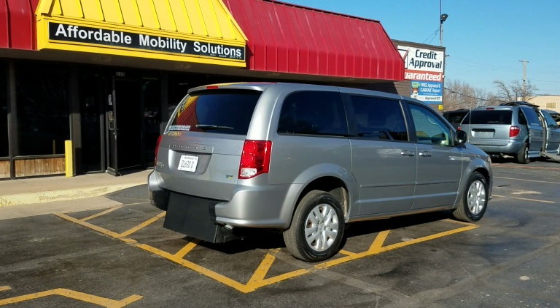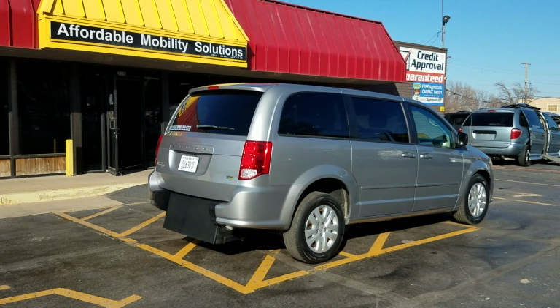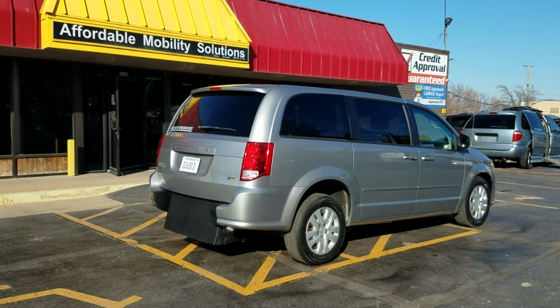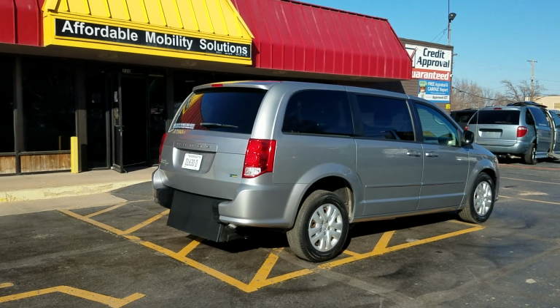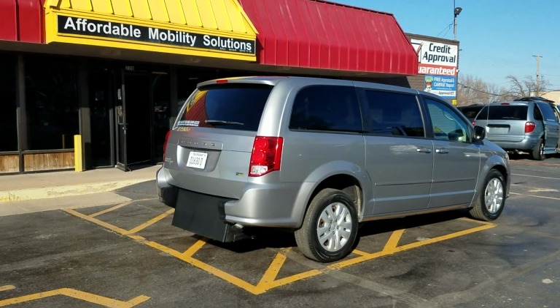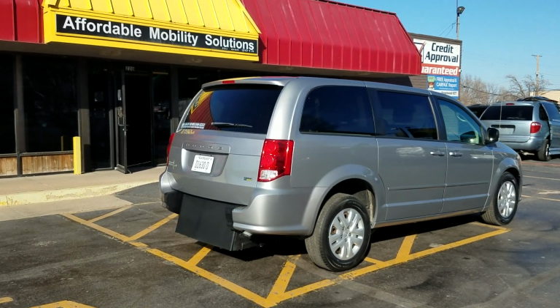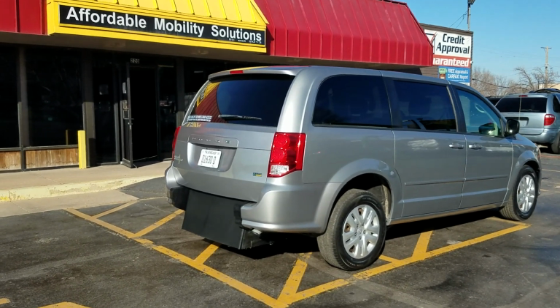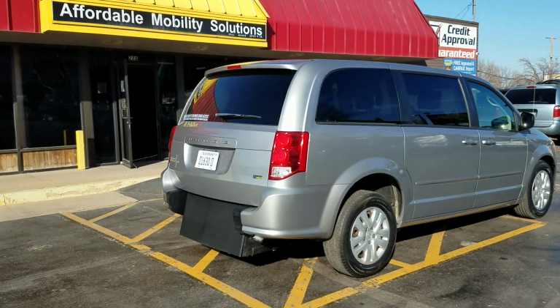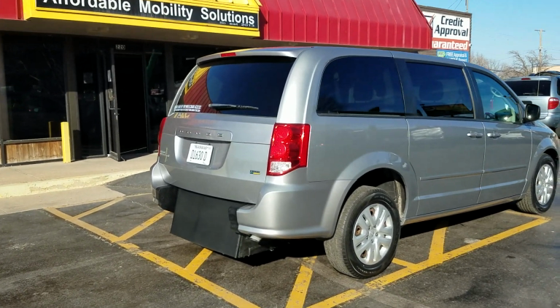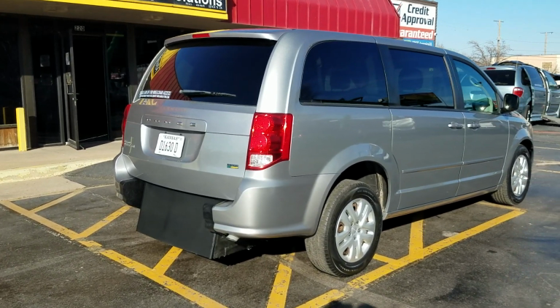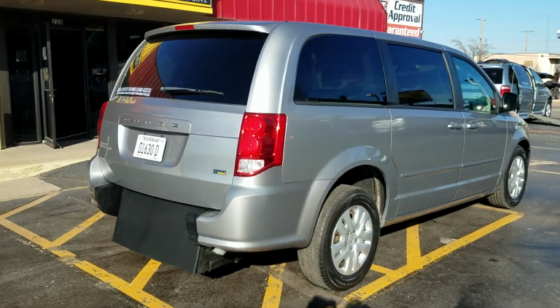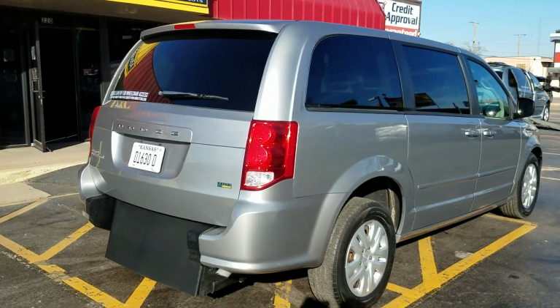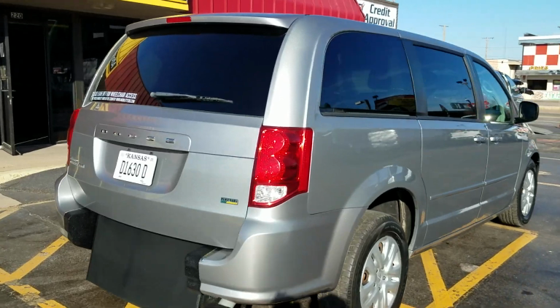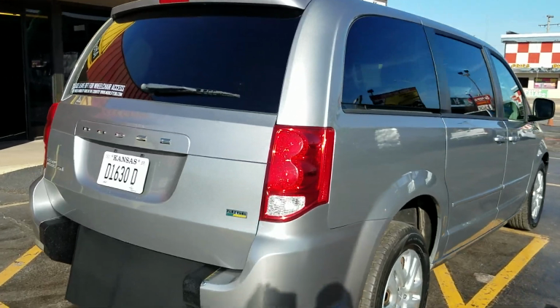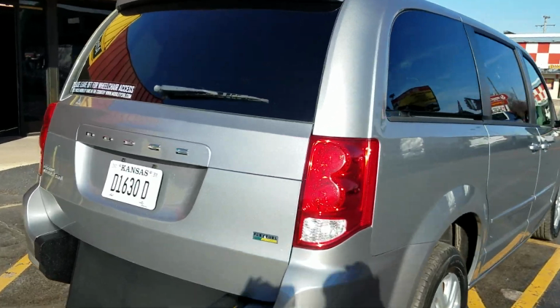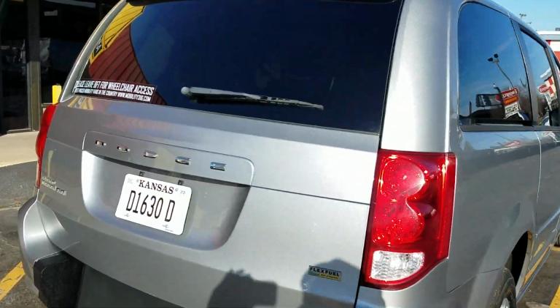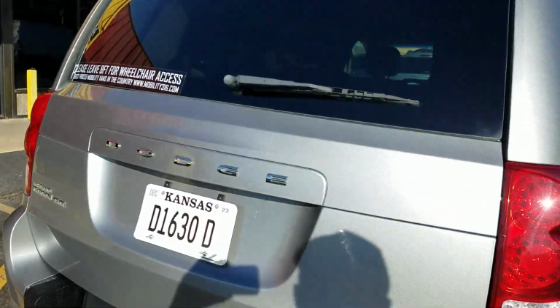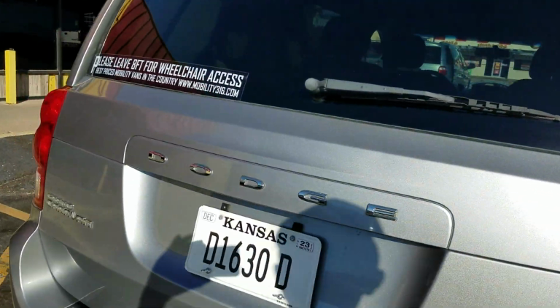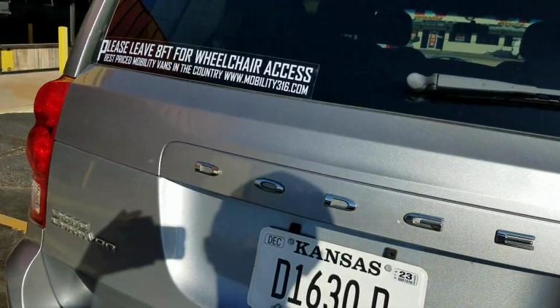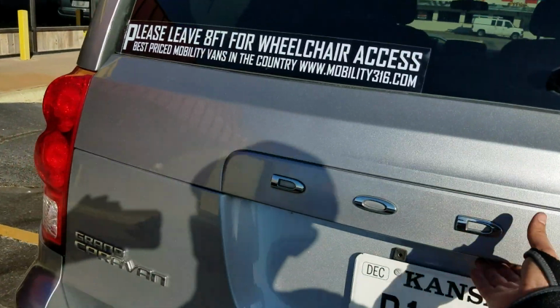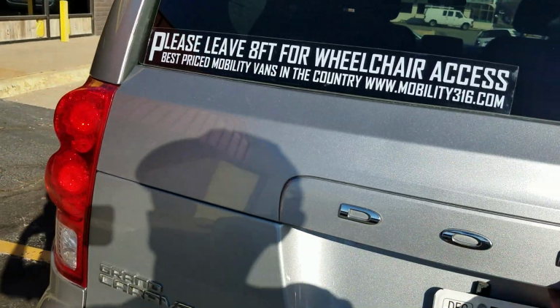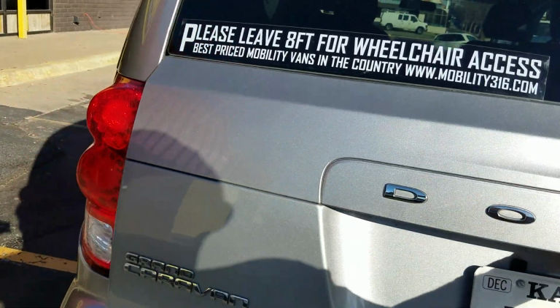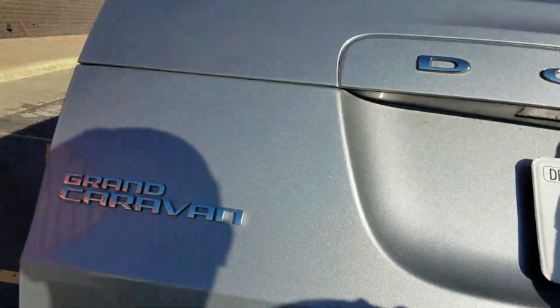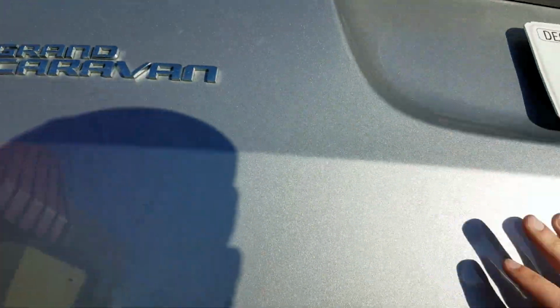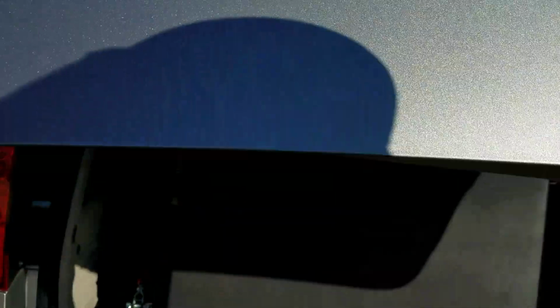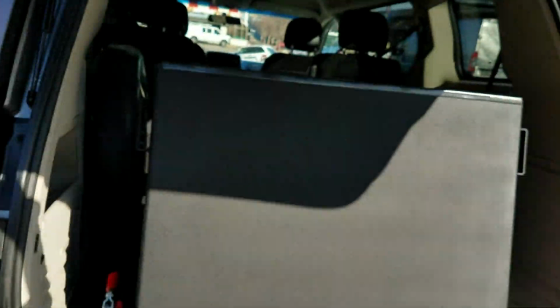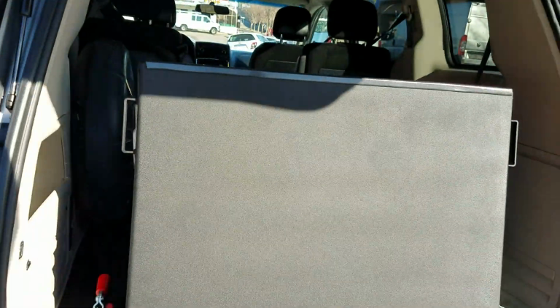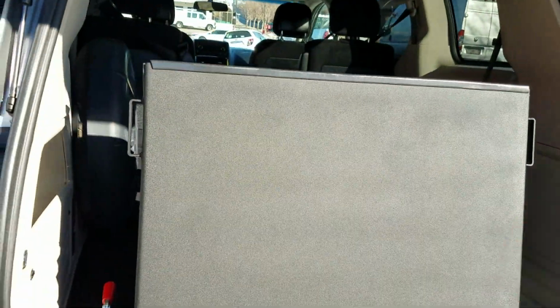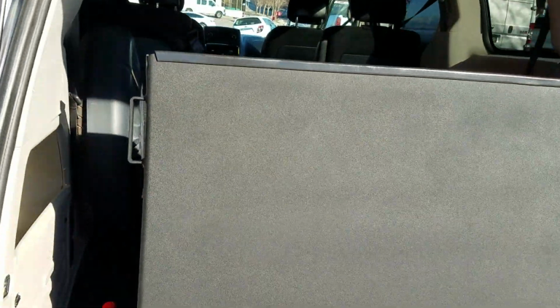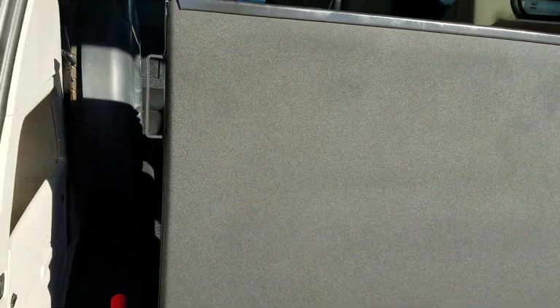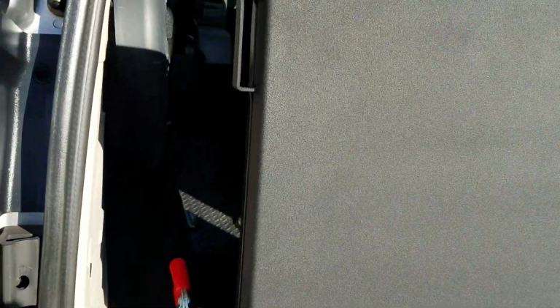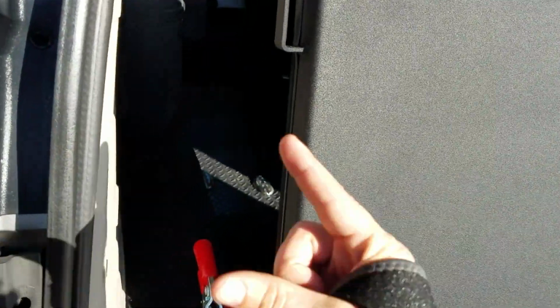Good afternoon, my name is Jeremiah with Affordable Mobility Solutions. Today I'm shooting a video of our 2014 Dodge Grand Caravan SE rear entry manual ramp and door — brand new conversion, very easy to operate, low cost to maintain.